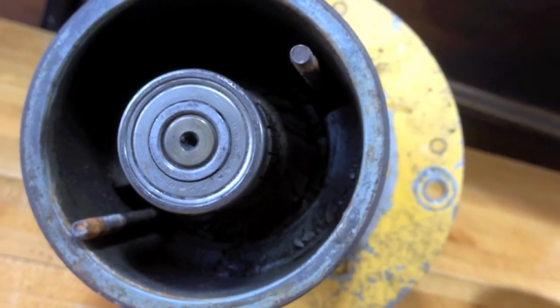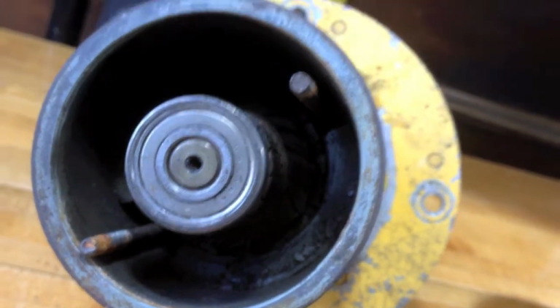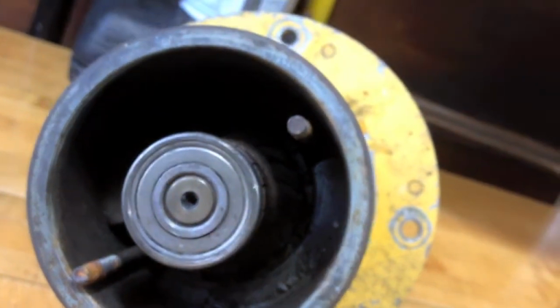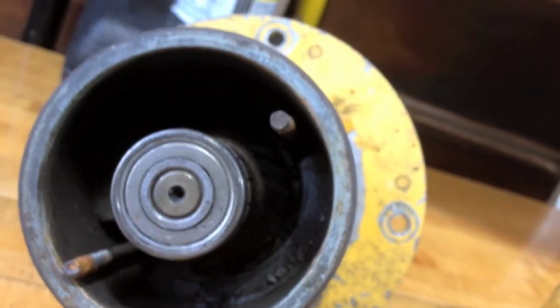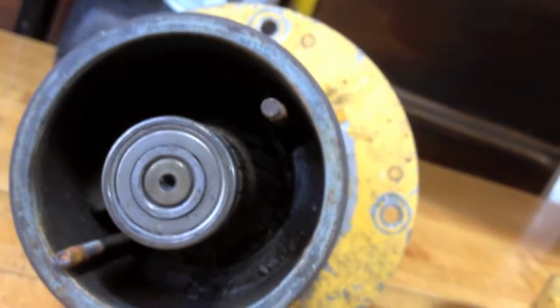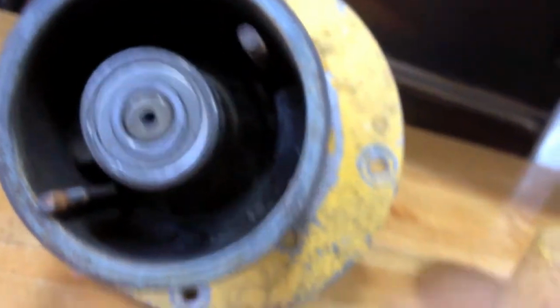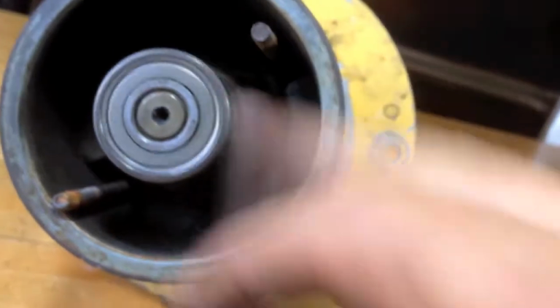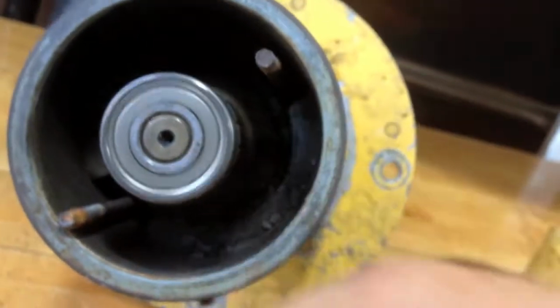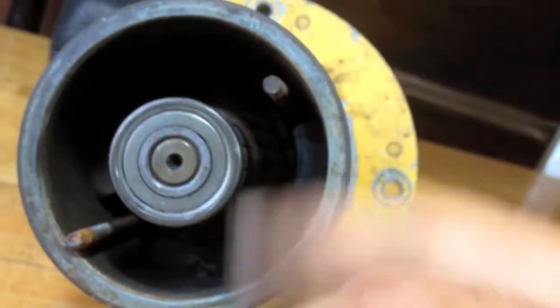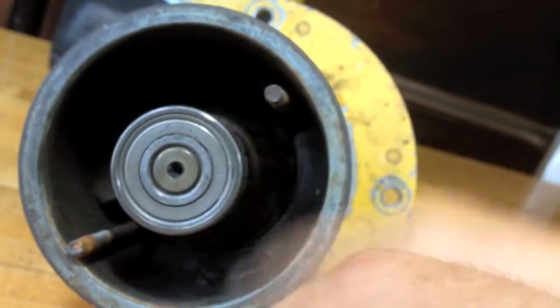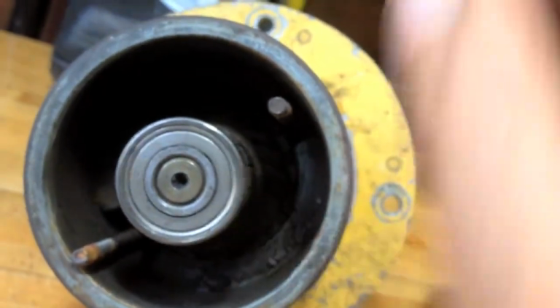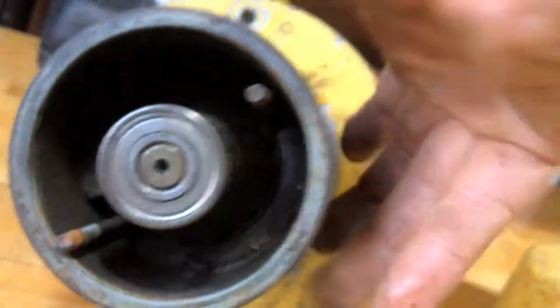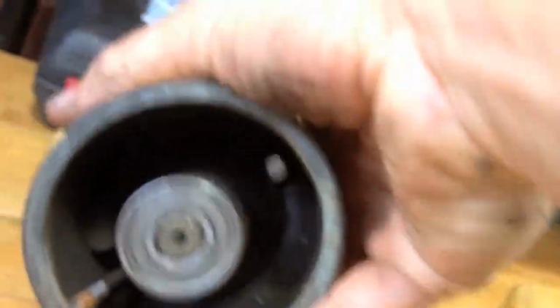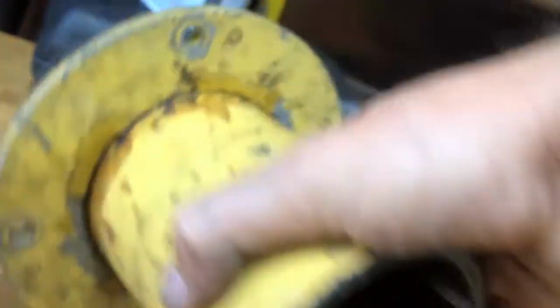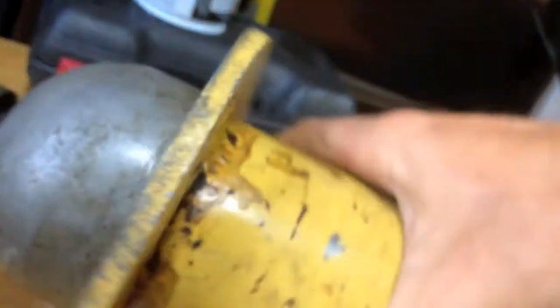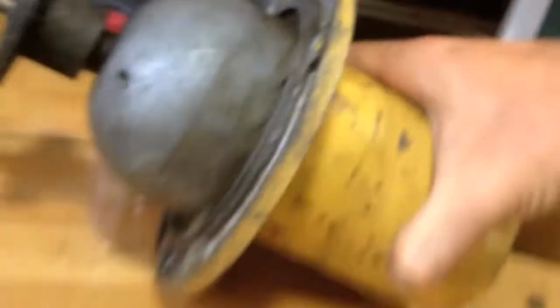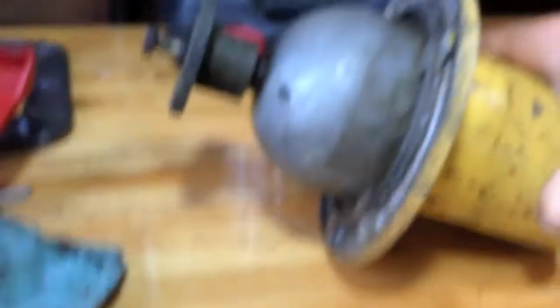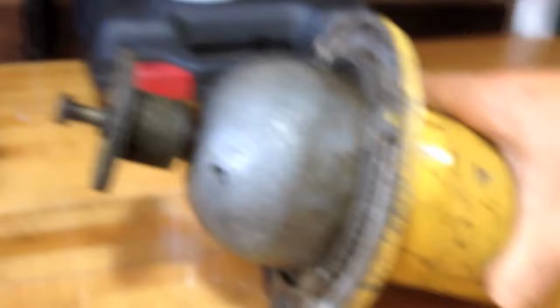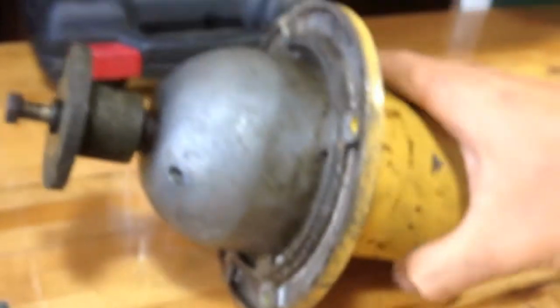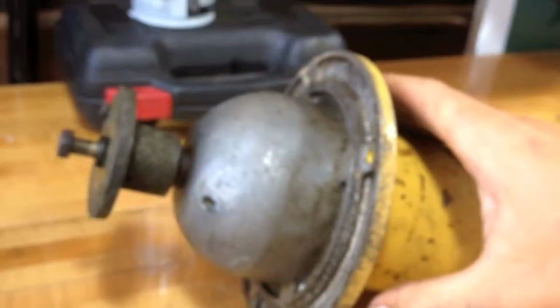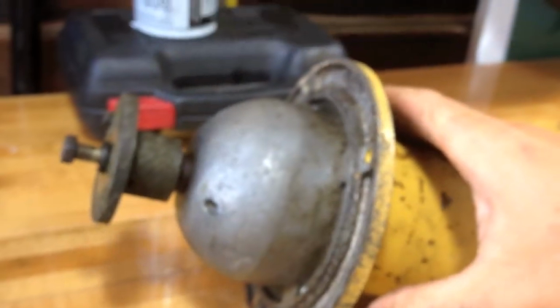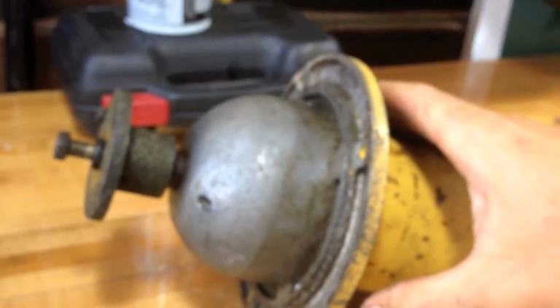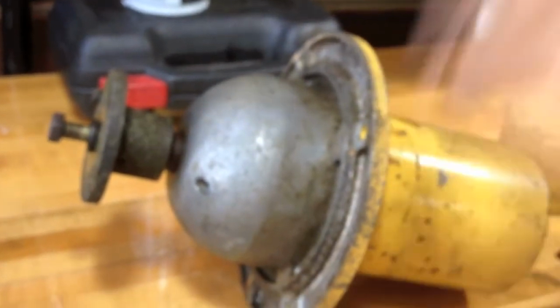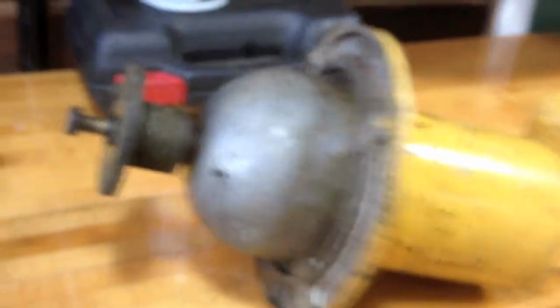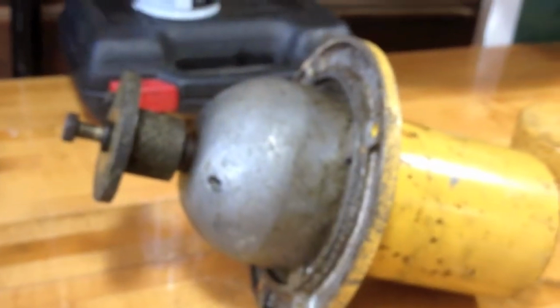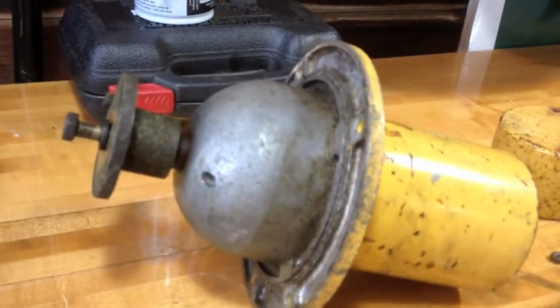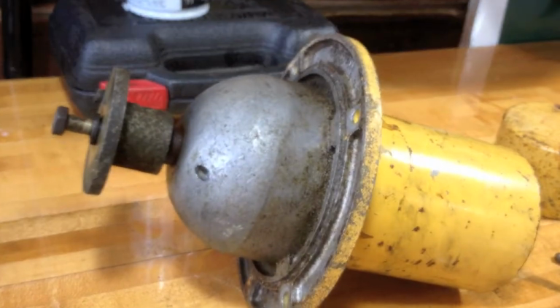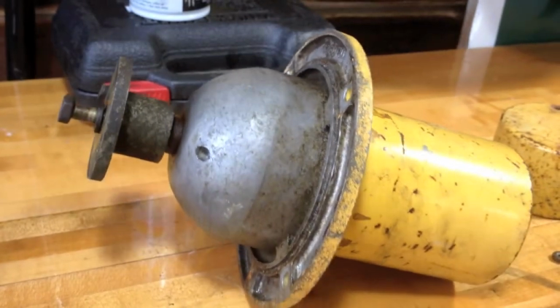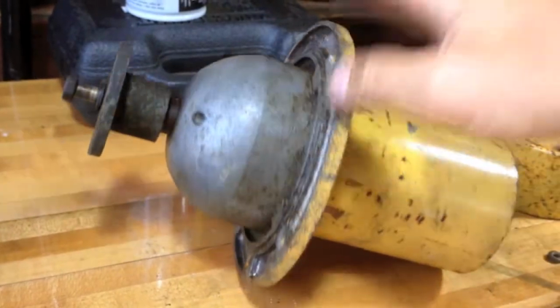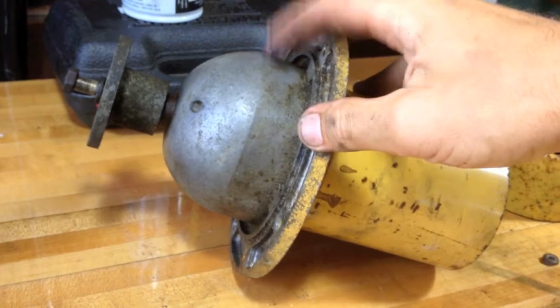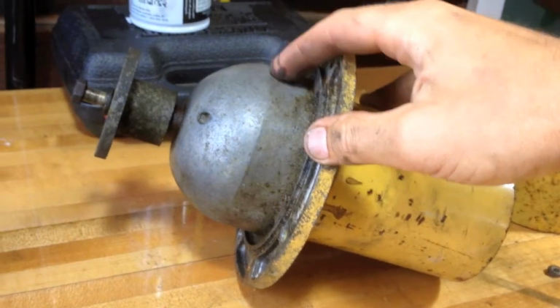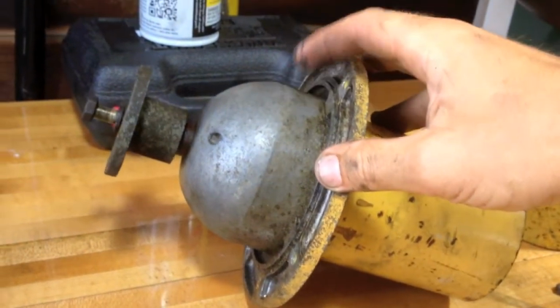It wasn't really spinning quite the way it was supposed to. And because that bearing right there looks like it's fine, I think the issue is somewhere down on this end.